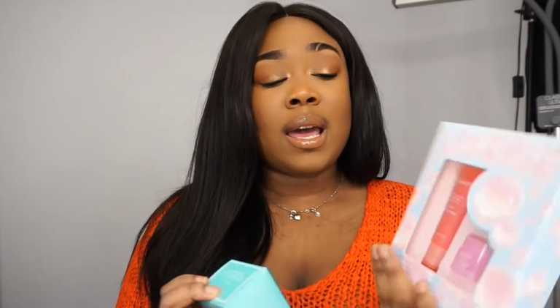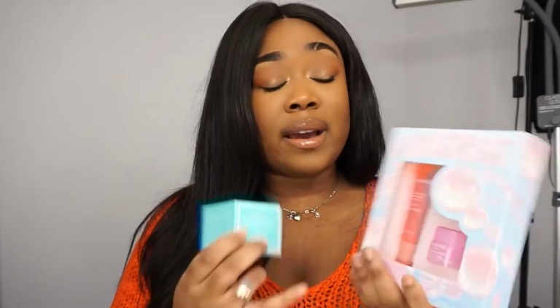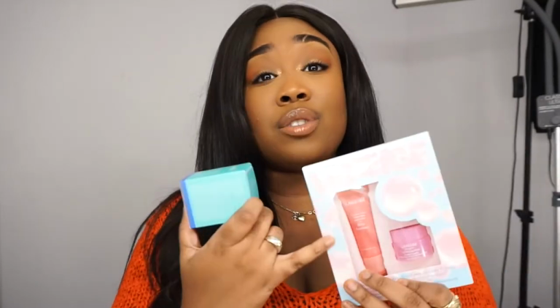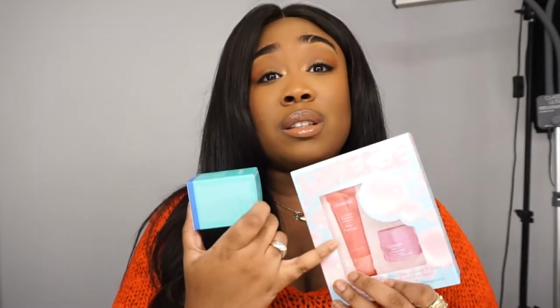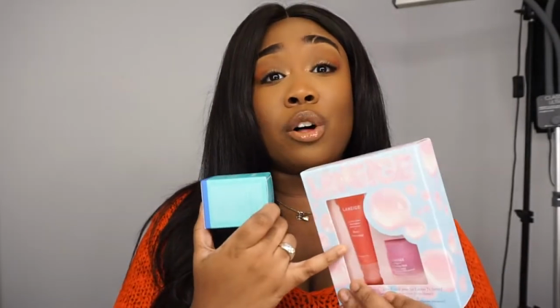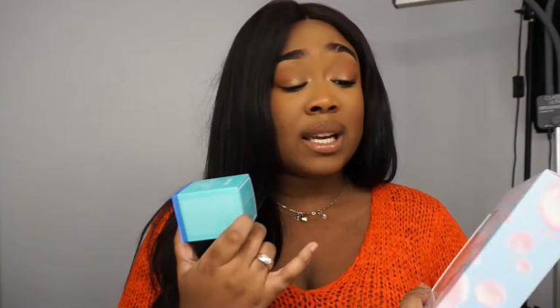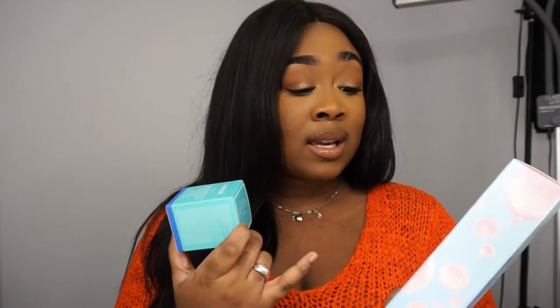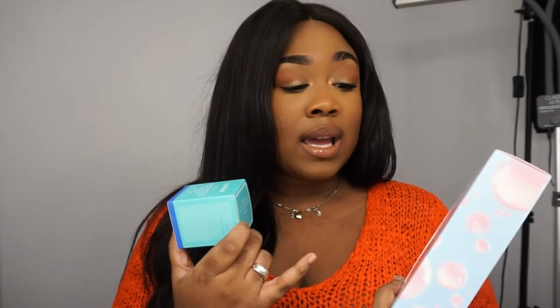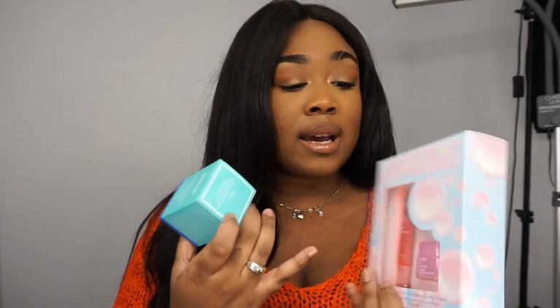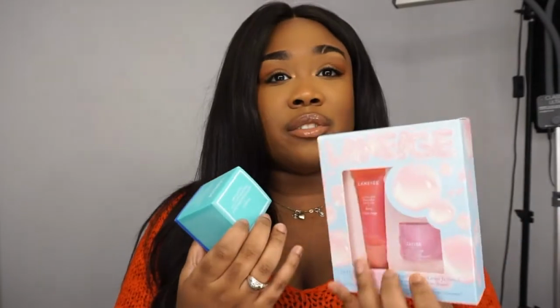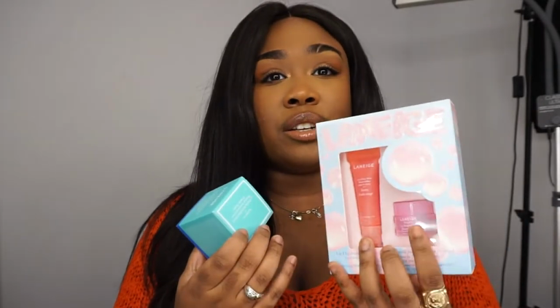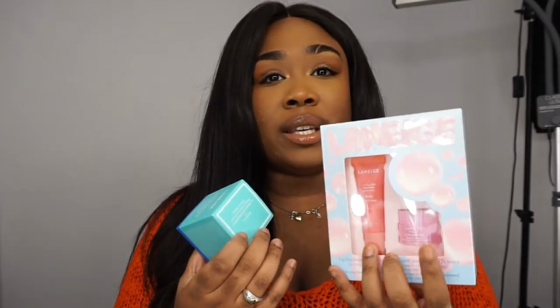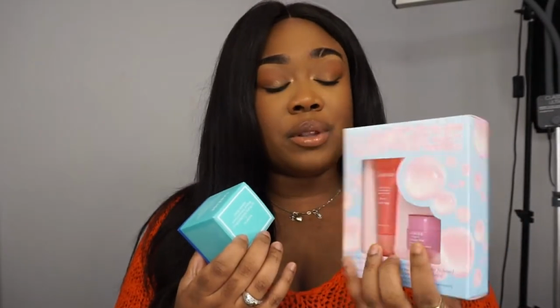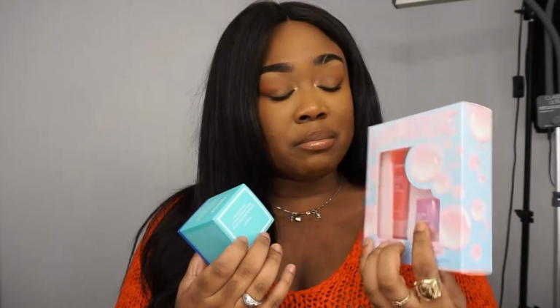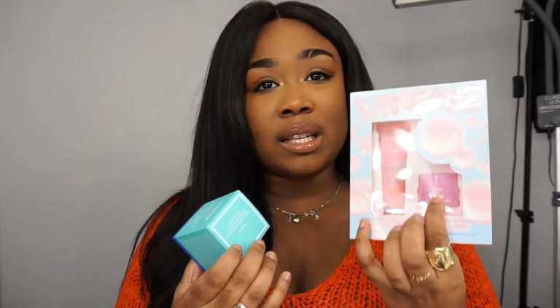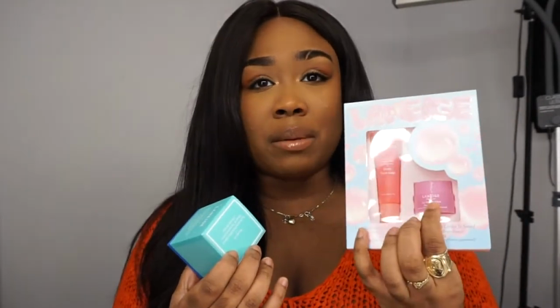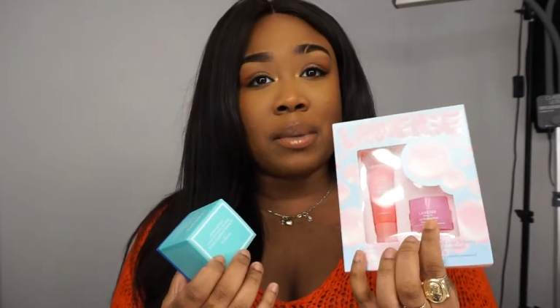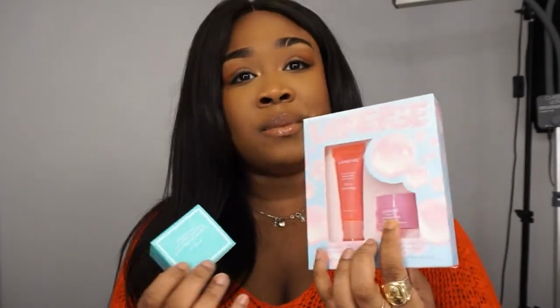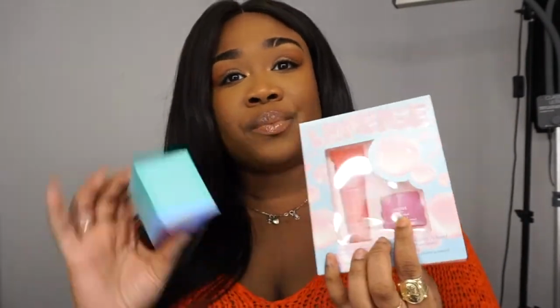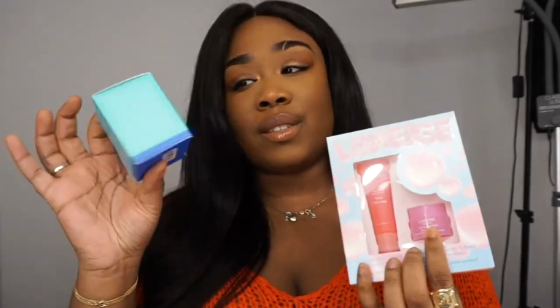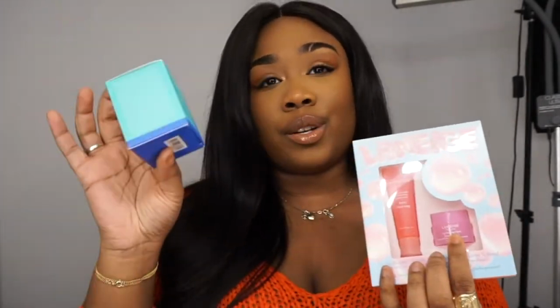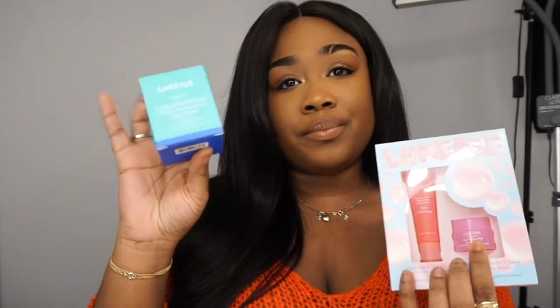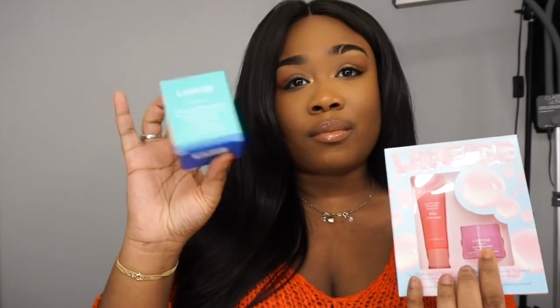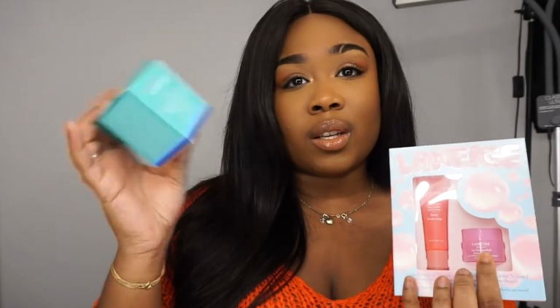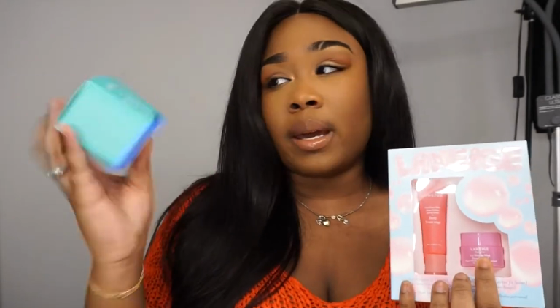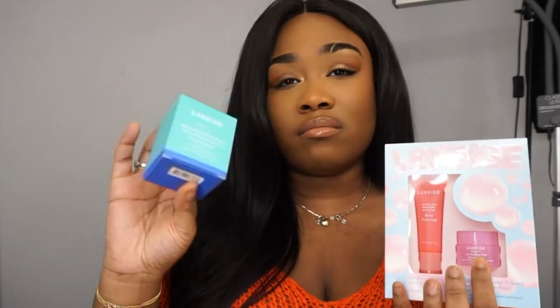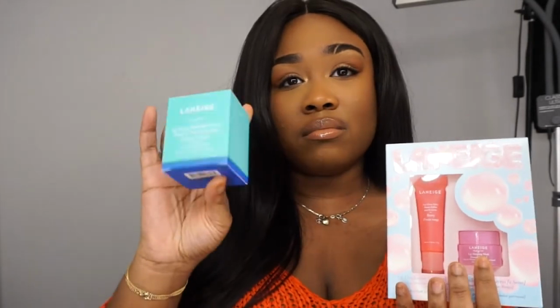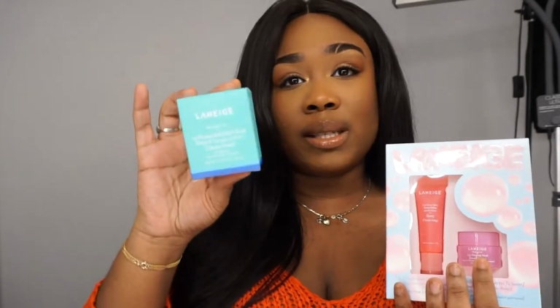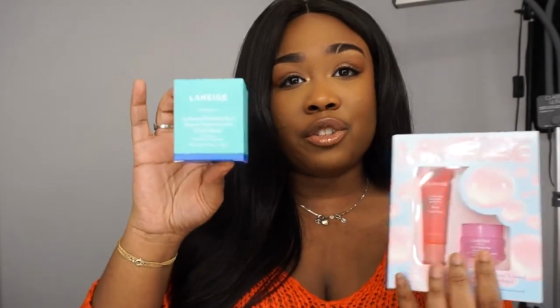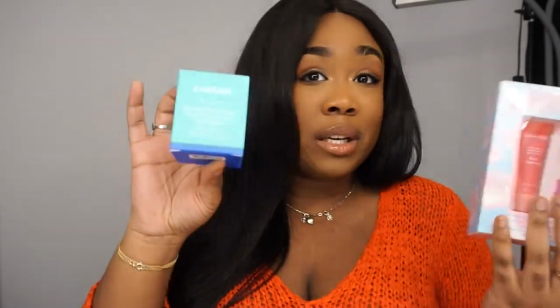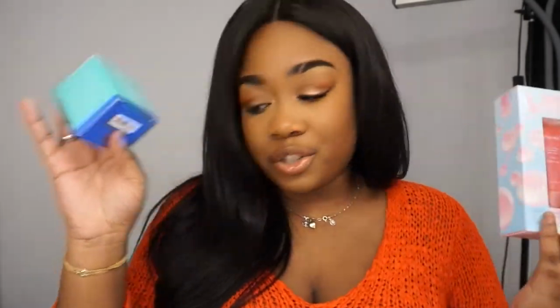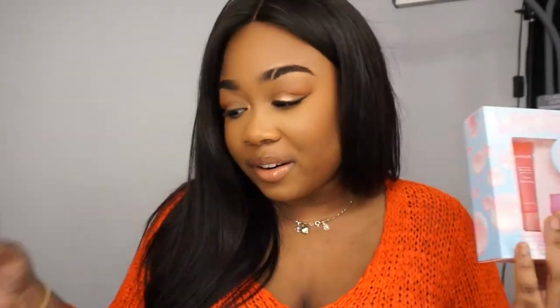I haven't tried the lip balm yet, but I'm definitely going to keep the mini in my makeup bag on my station.